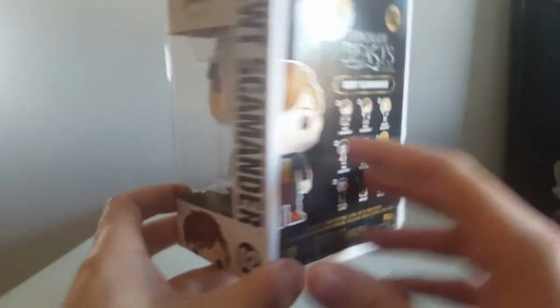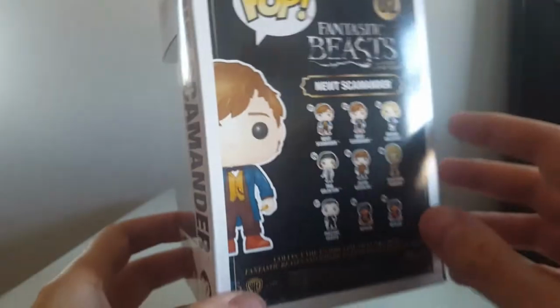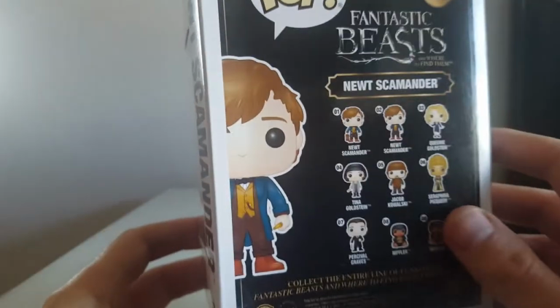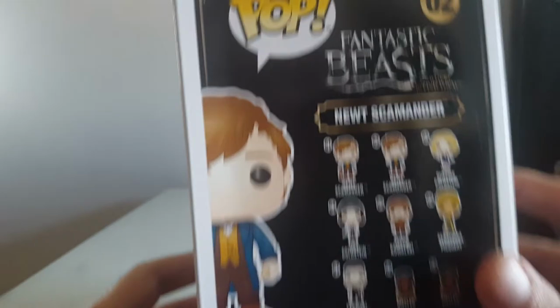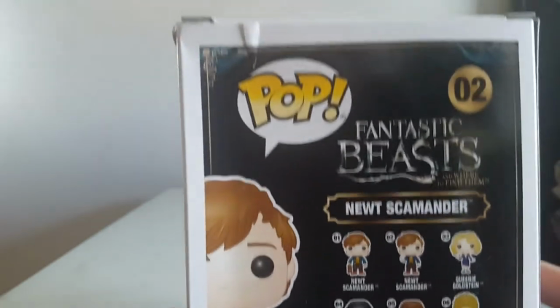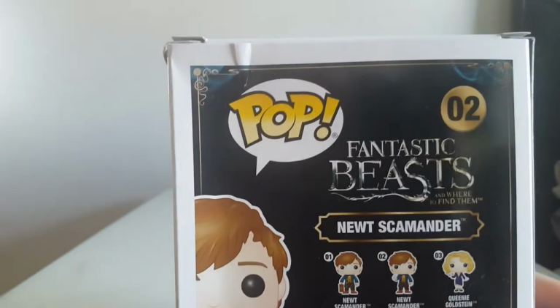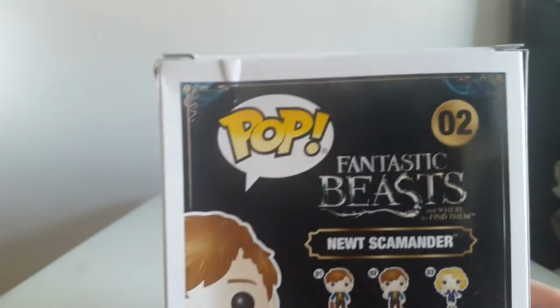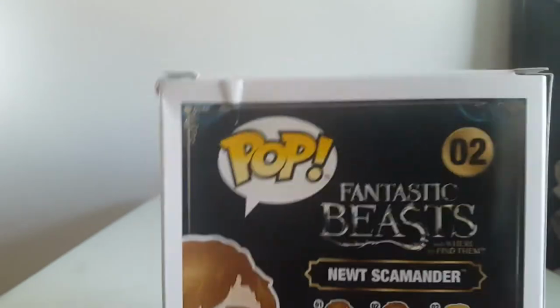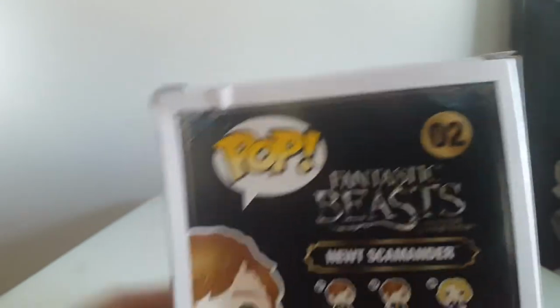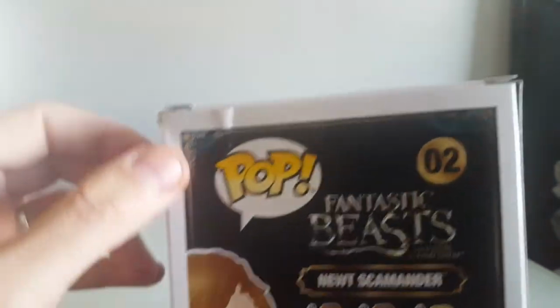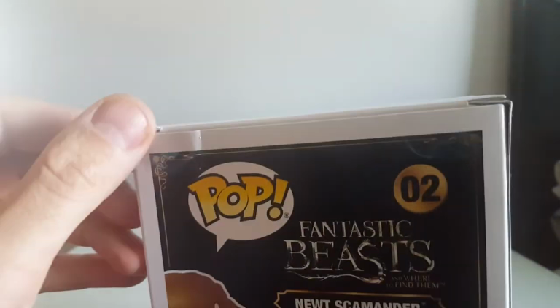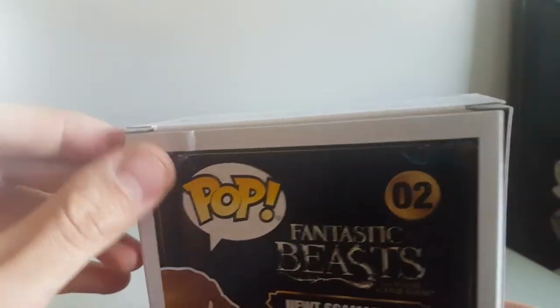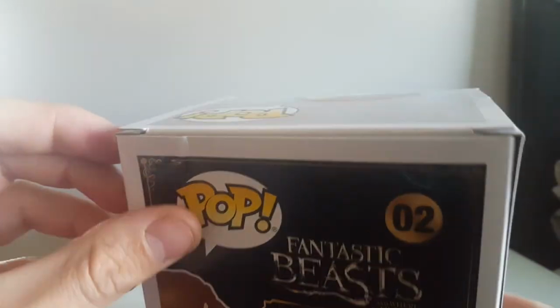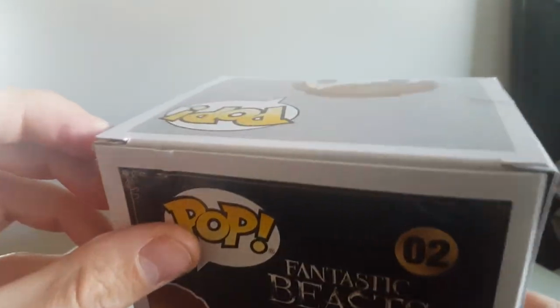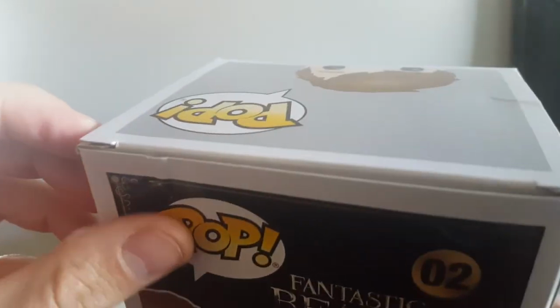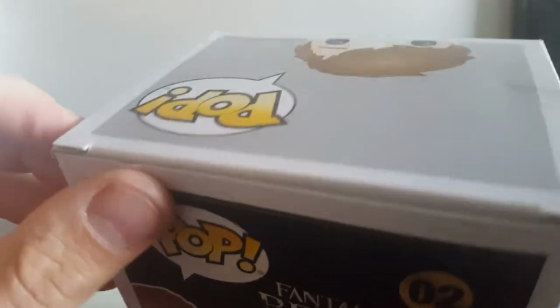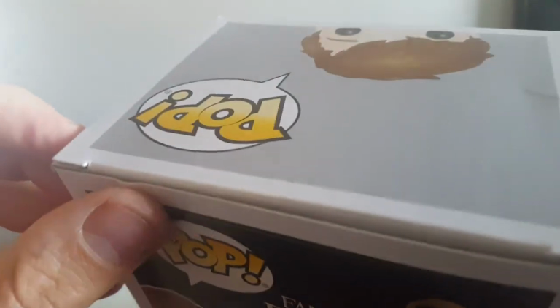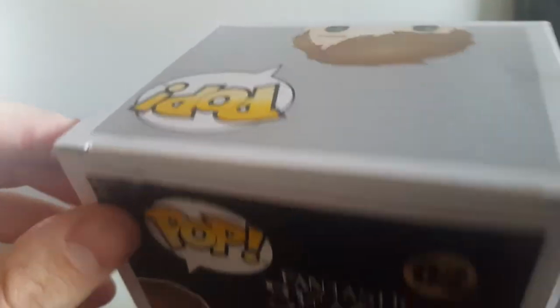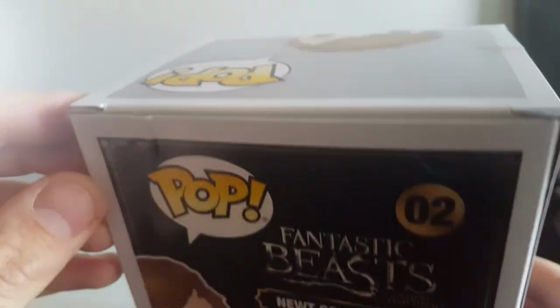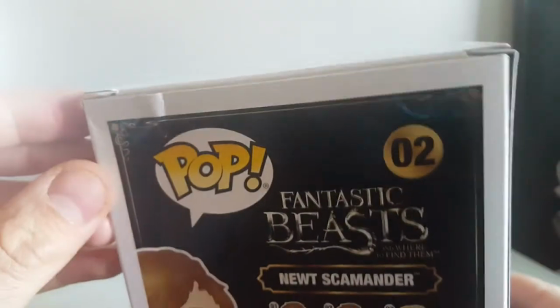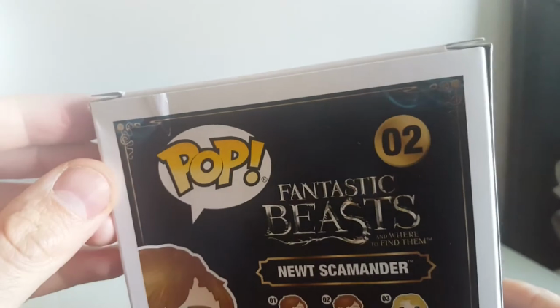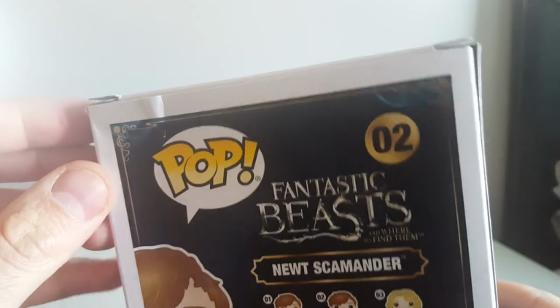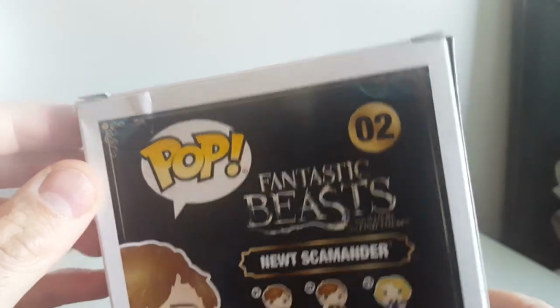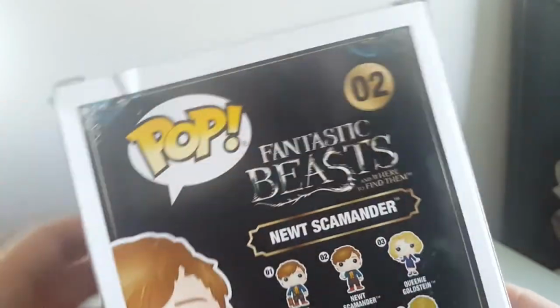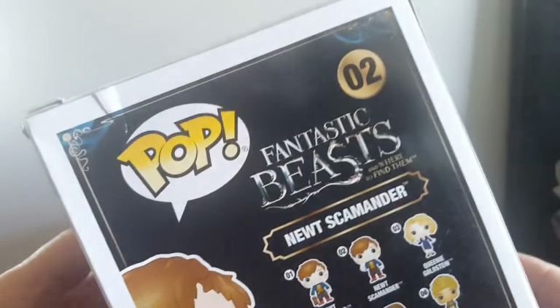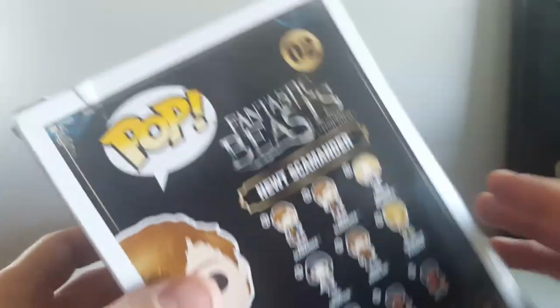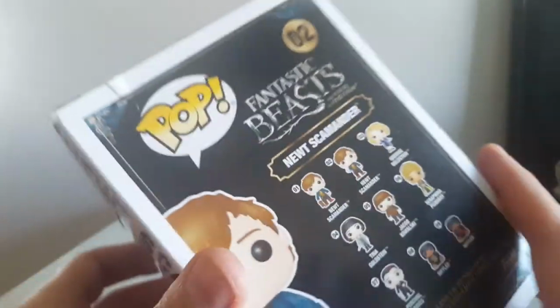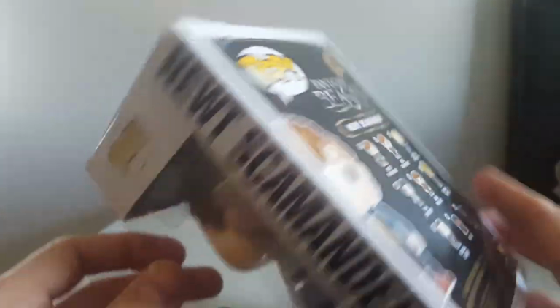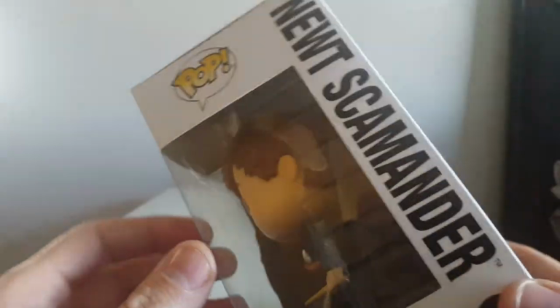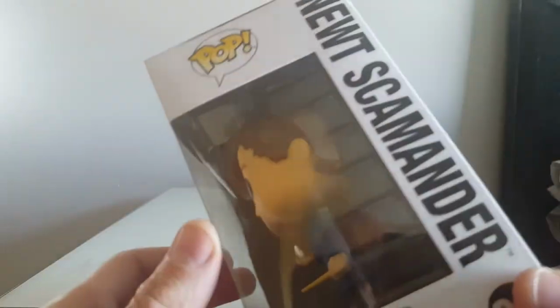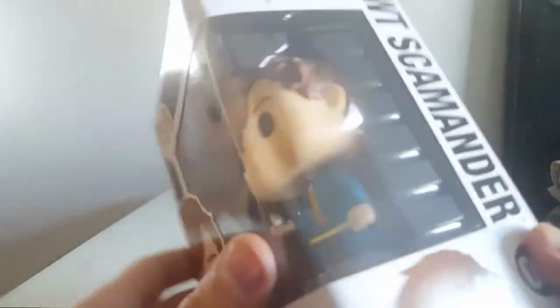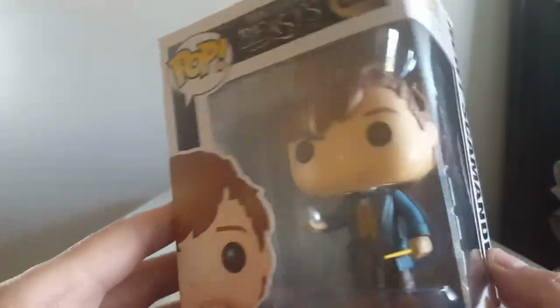In the UK they're only £4.99. The box was bashed — this was the only Newt Scamander they had, so the box isn't perfect if you're into having a perfect box.